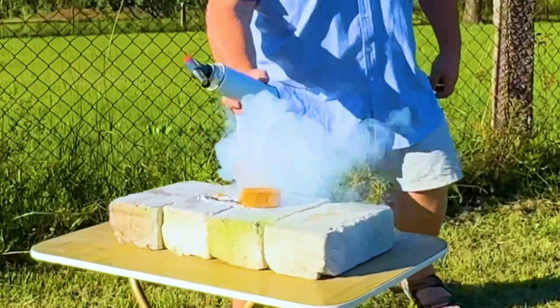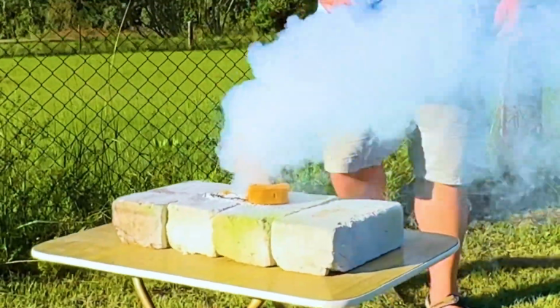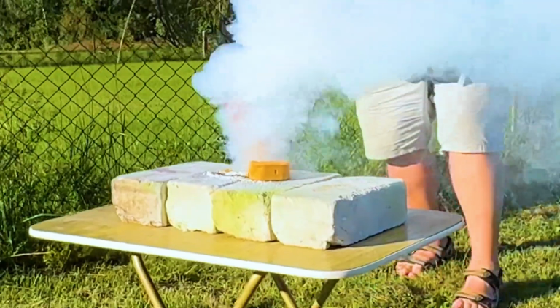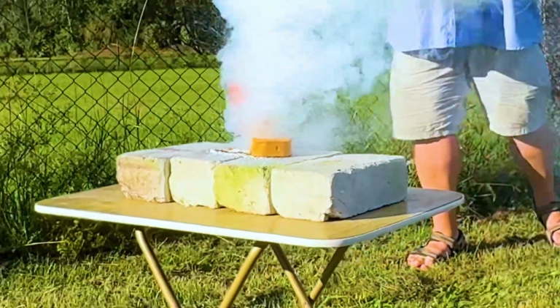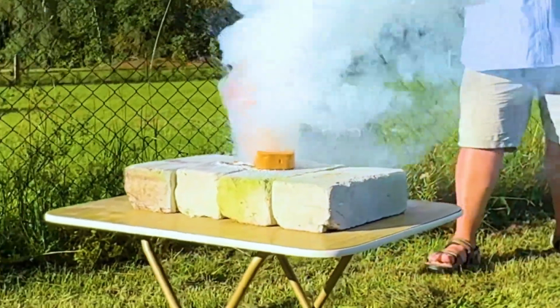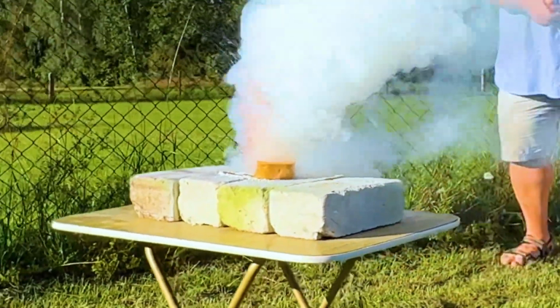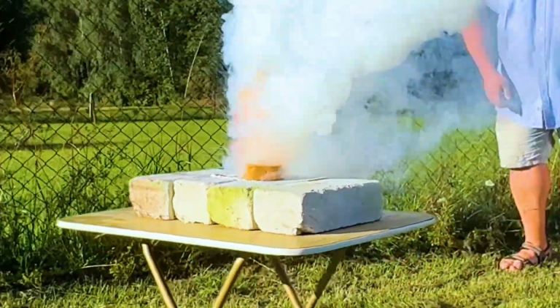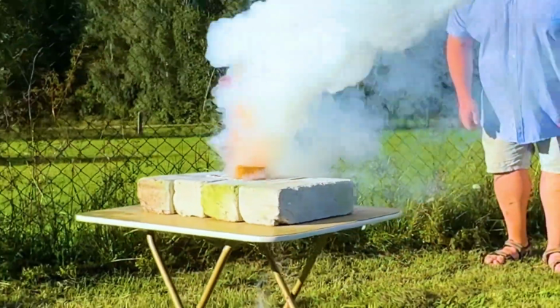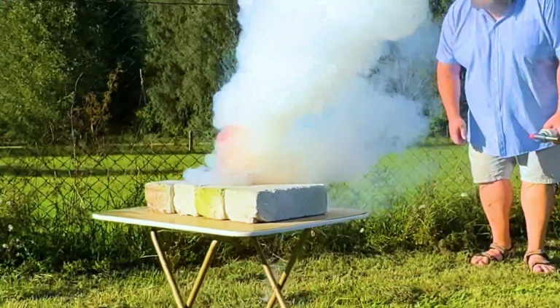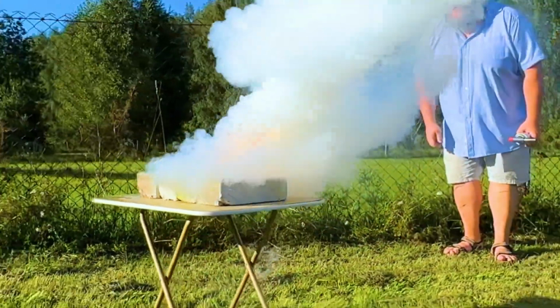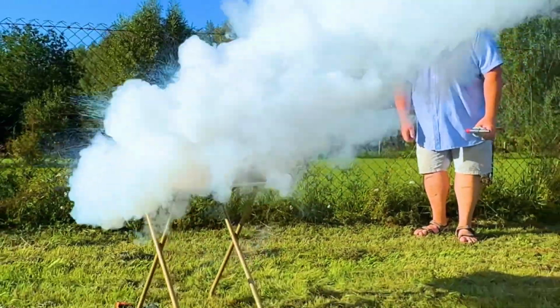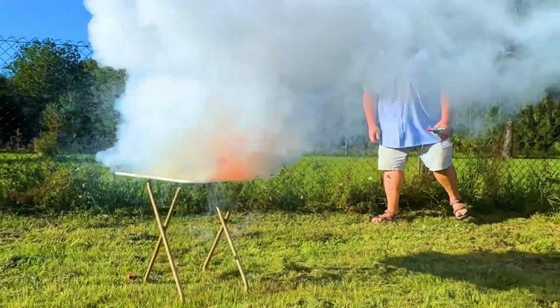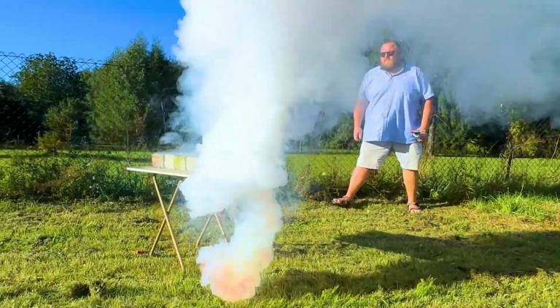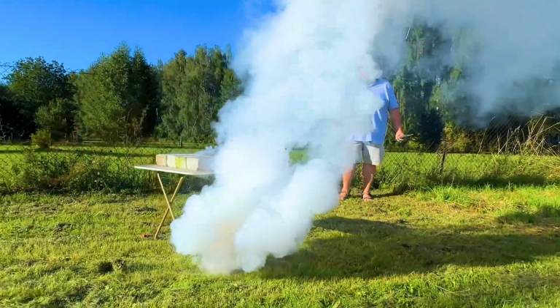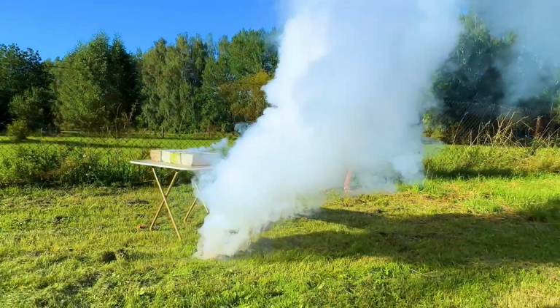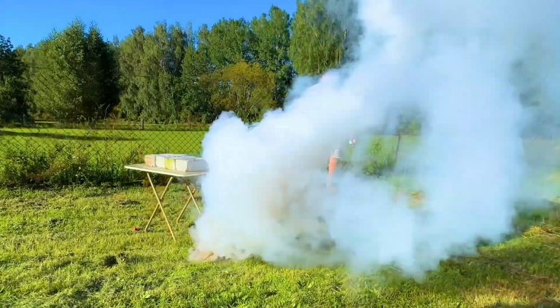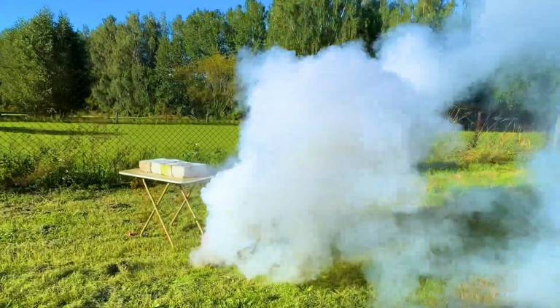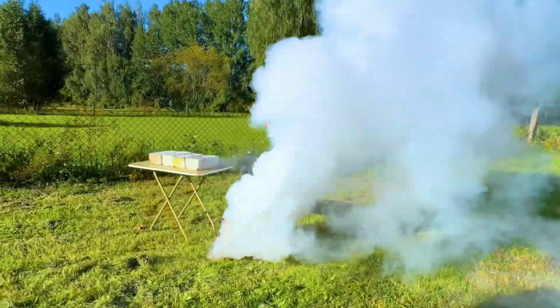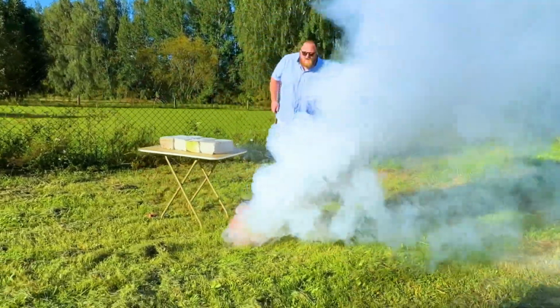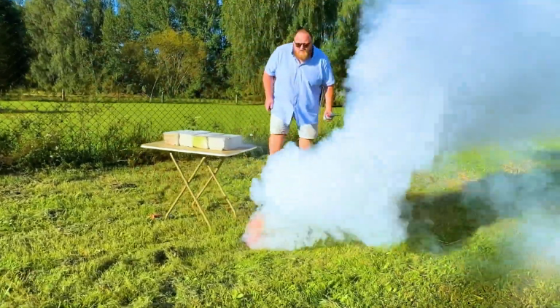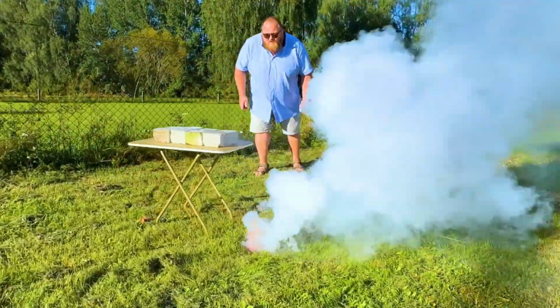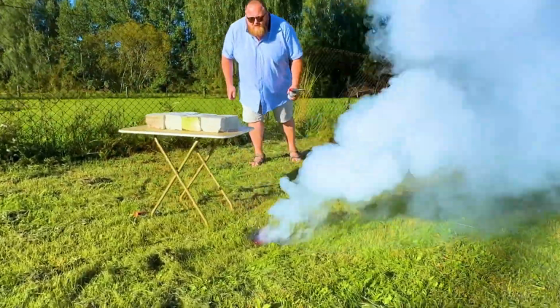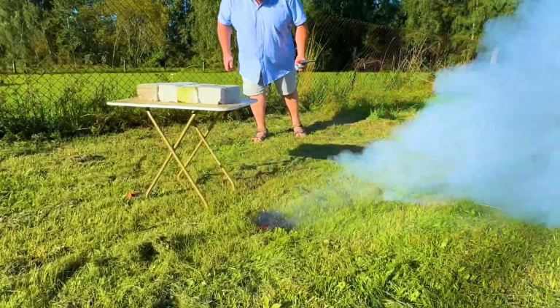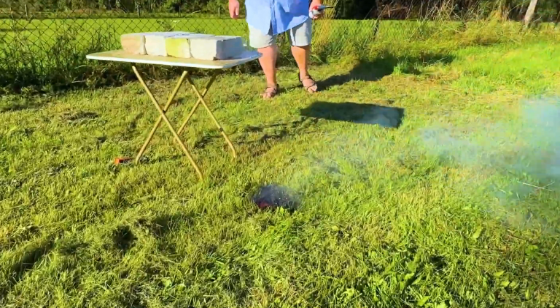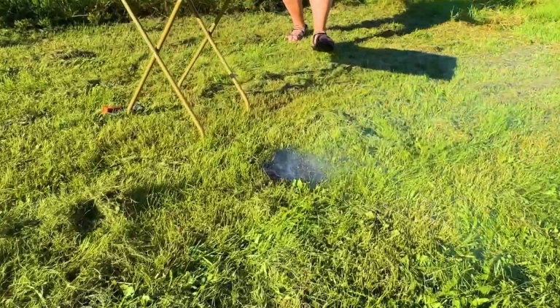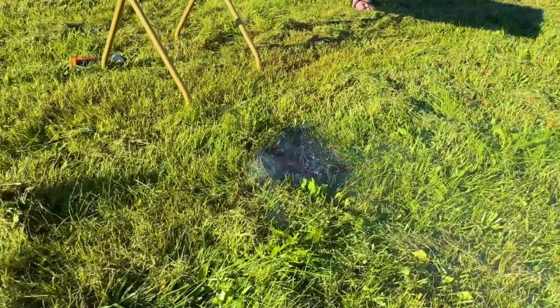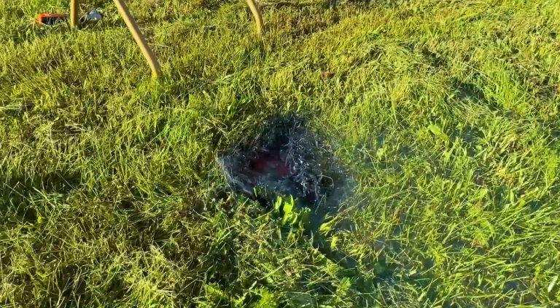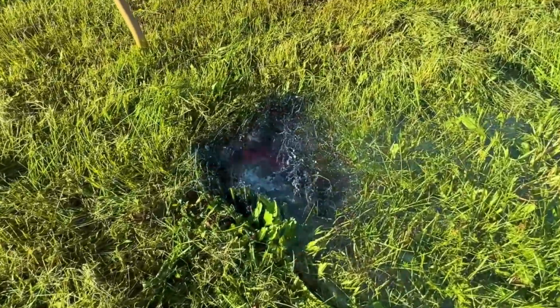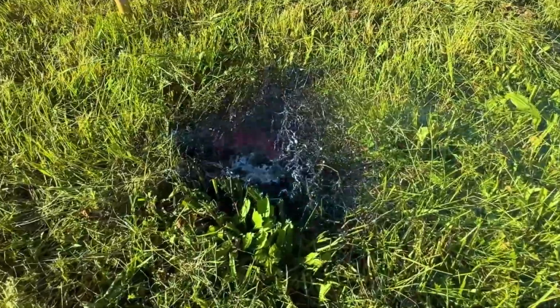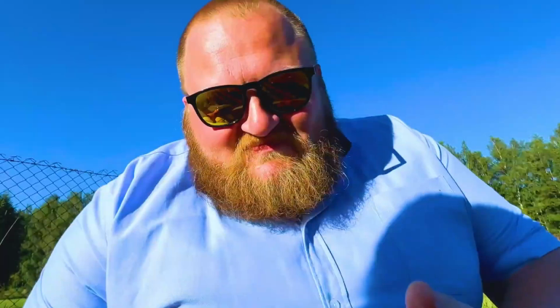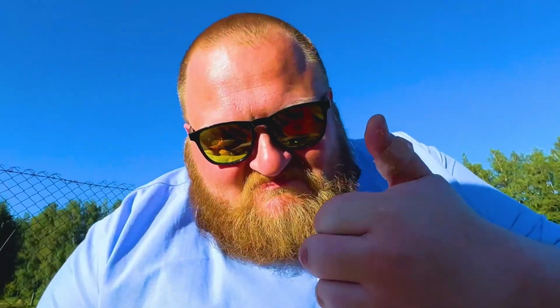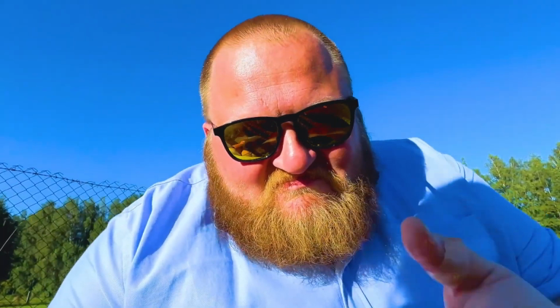The reaction is way faster. Whoa, a burning chunk of fuel fell onto the grass — and not only burned the grass, but also a layer of soil. This is seriously powerful stuff.